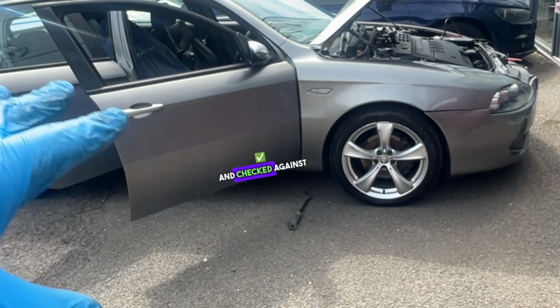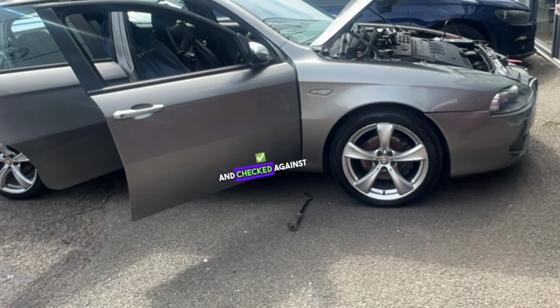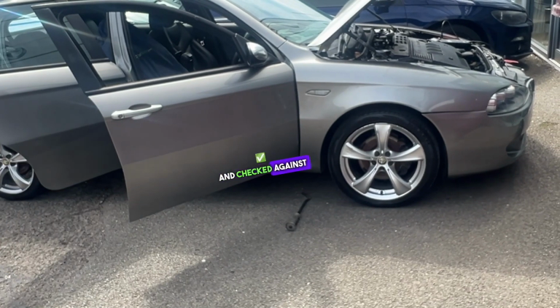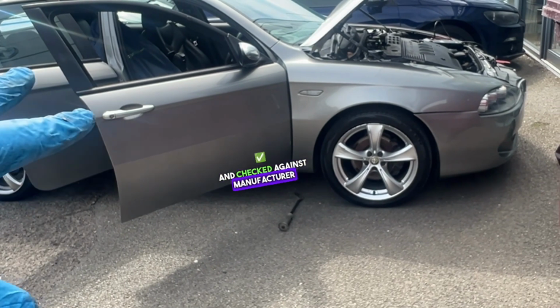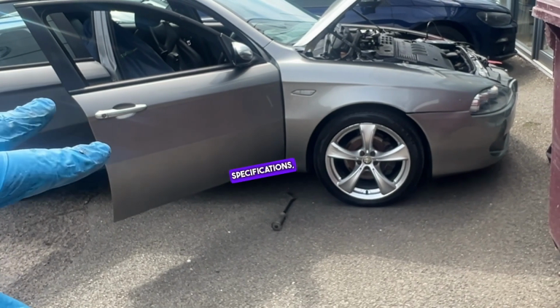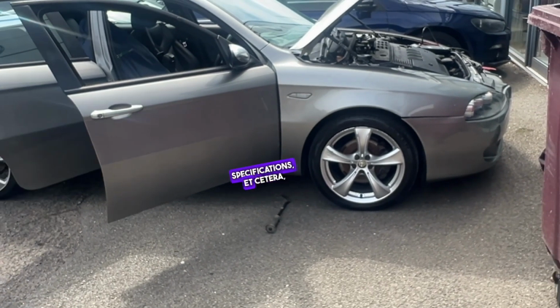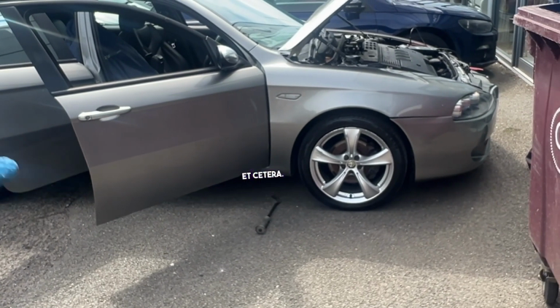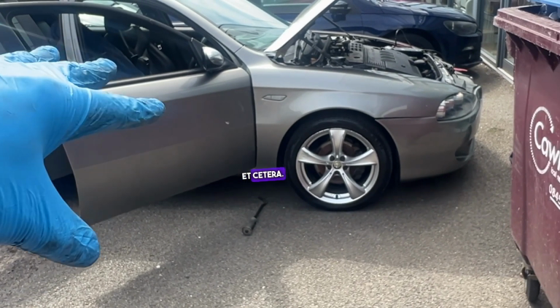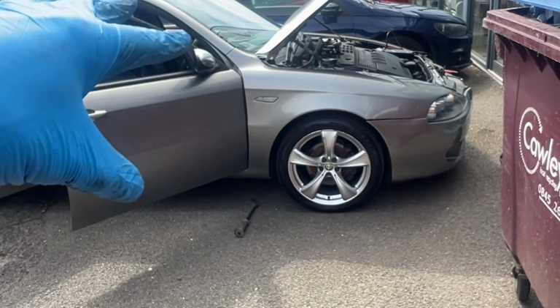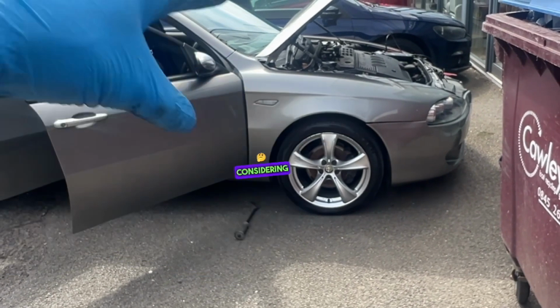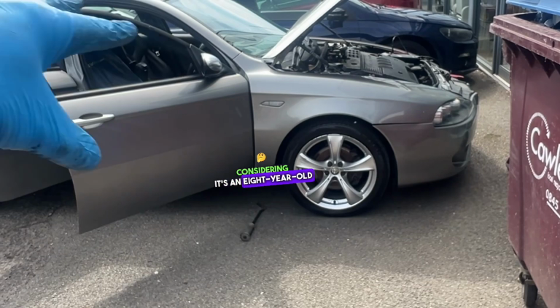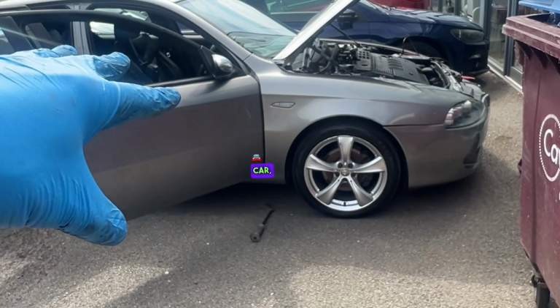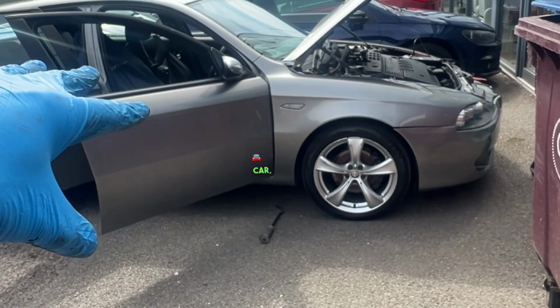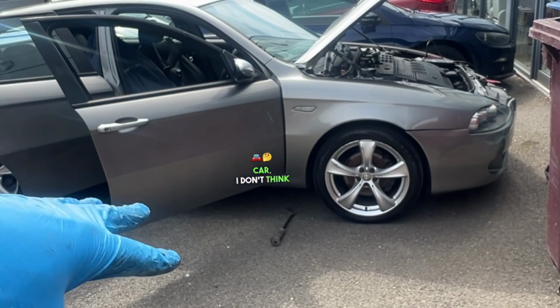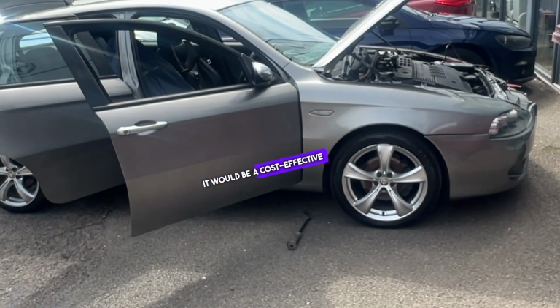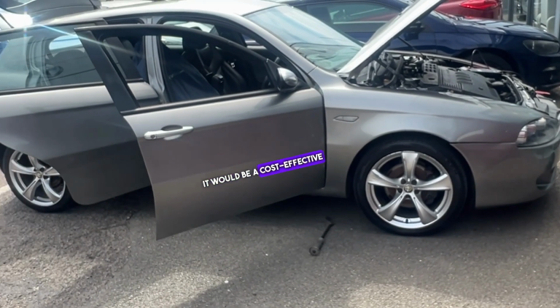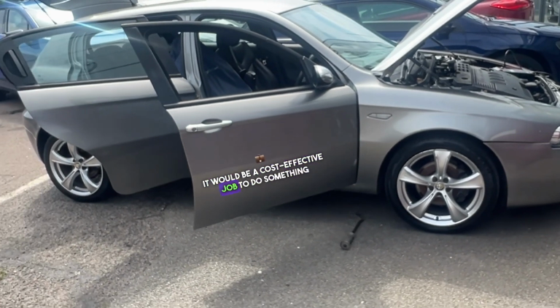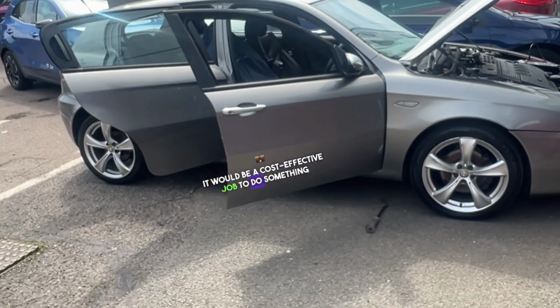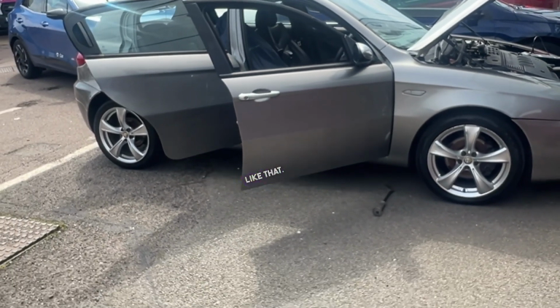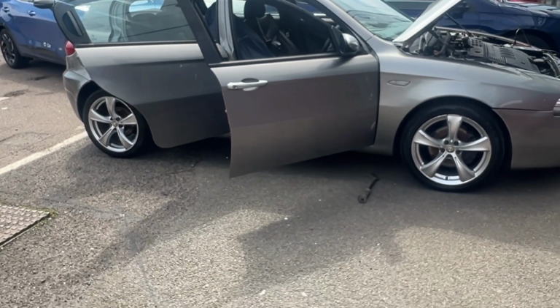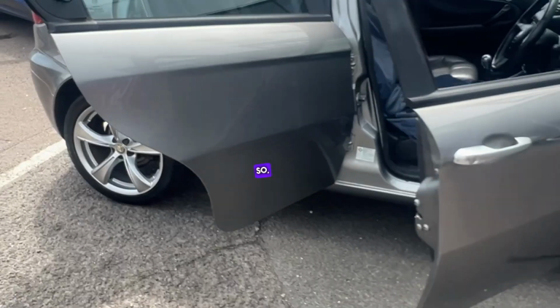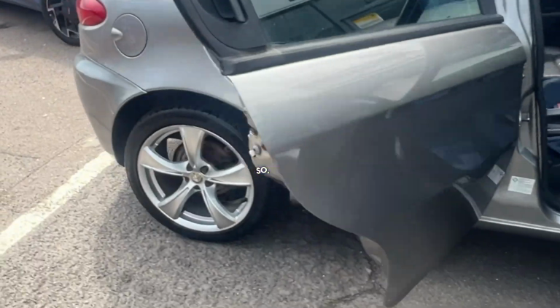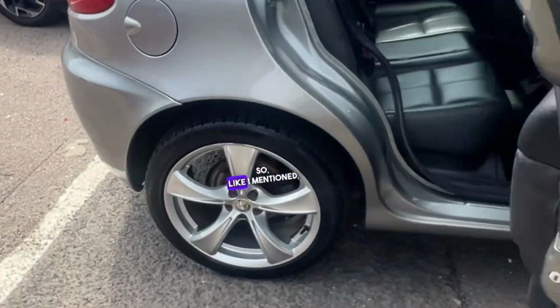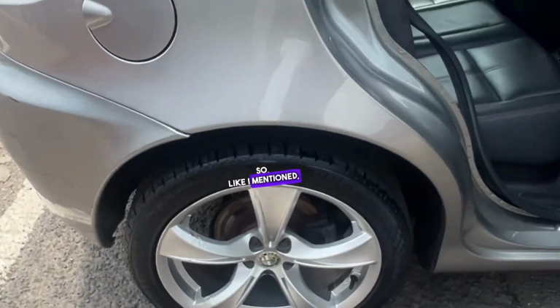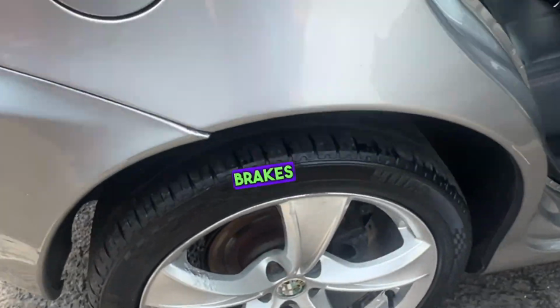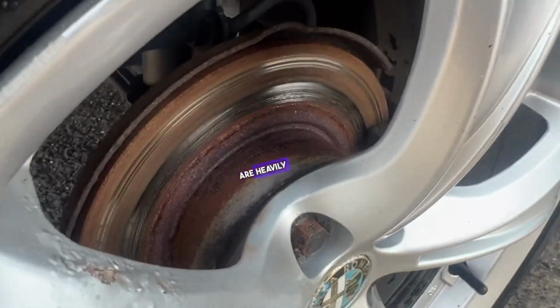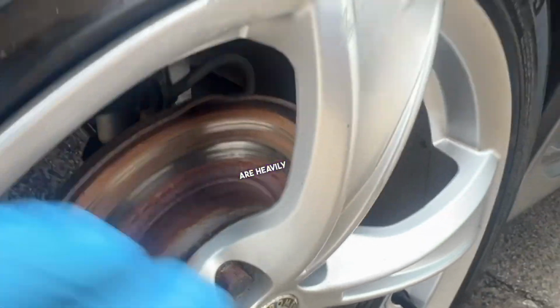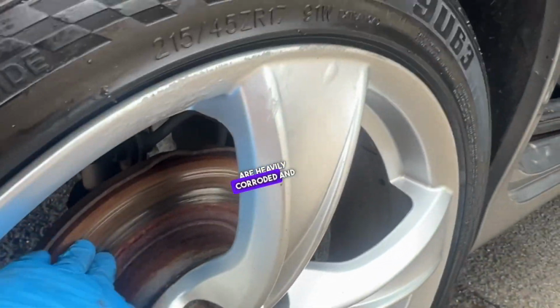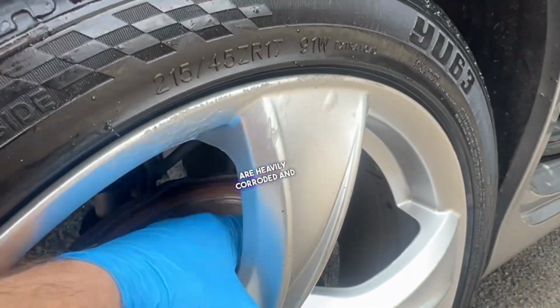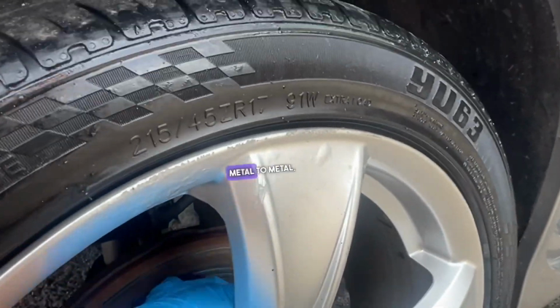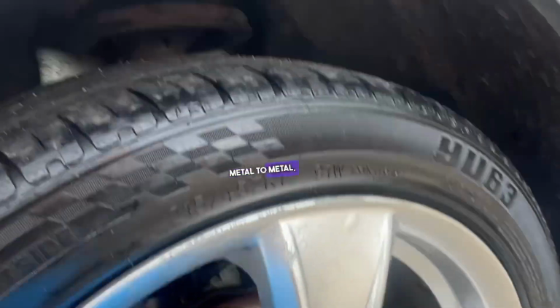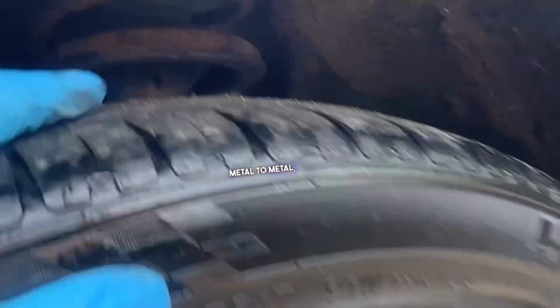Considering it's an eight-year-old car, I don't think it would be cost-effective to do something like that. As mentioned, the brakes are heavily corroded, metal to metal, and the spring is excessively corroded.